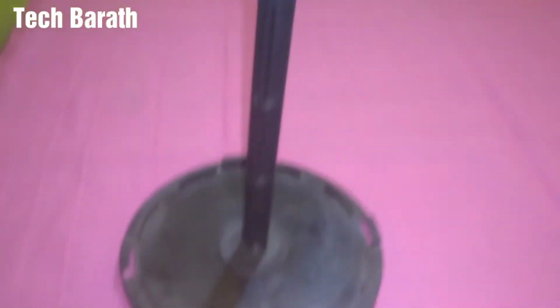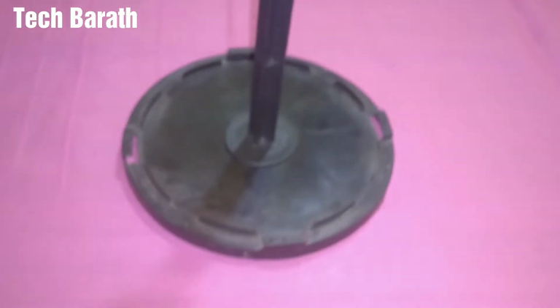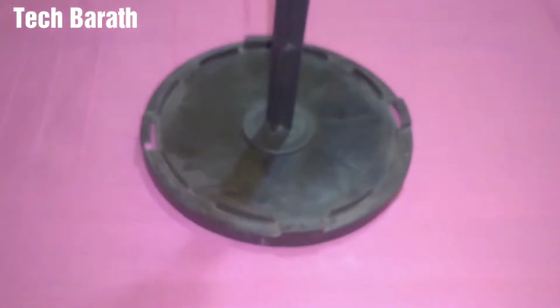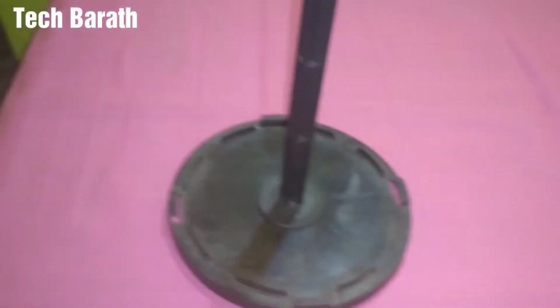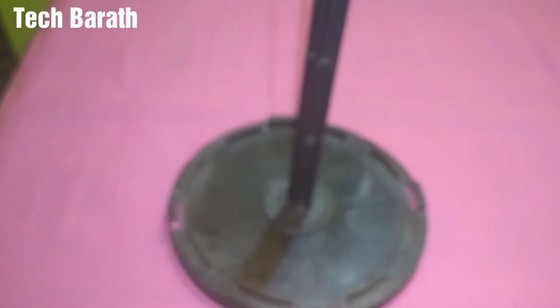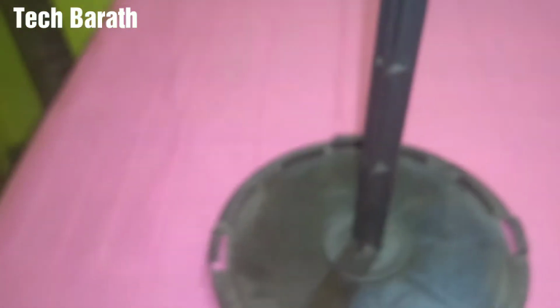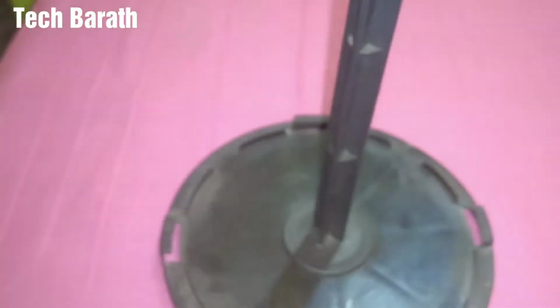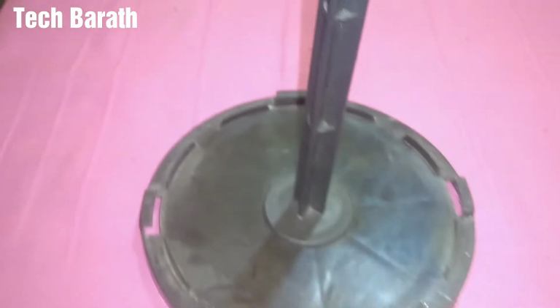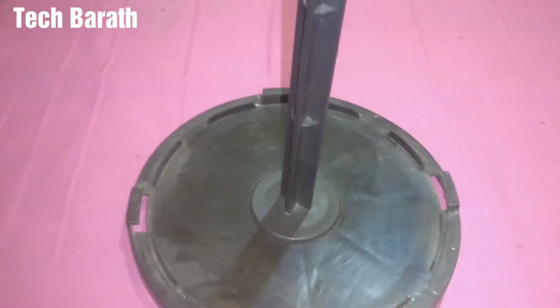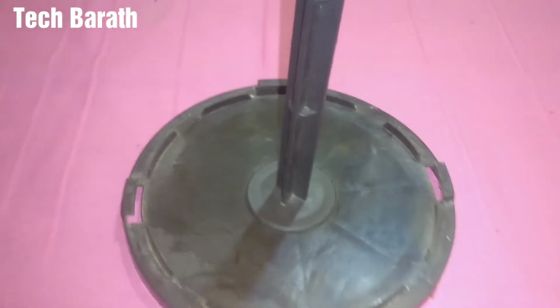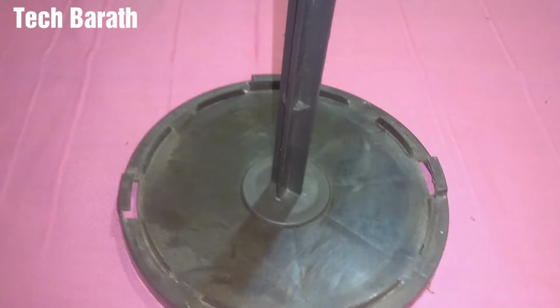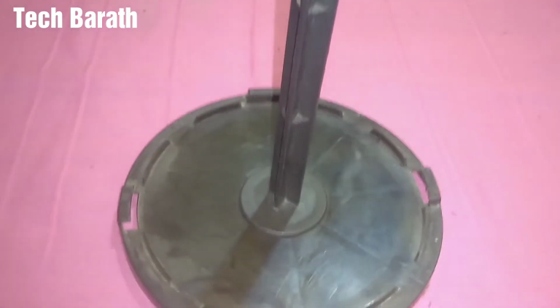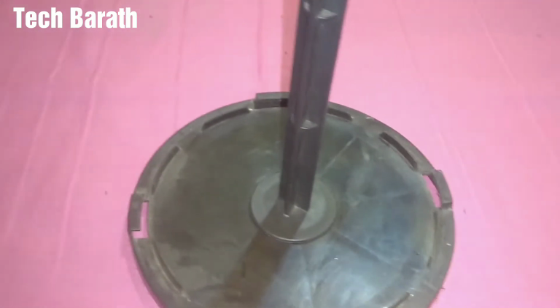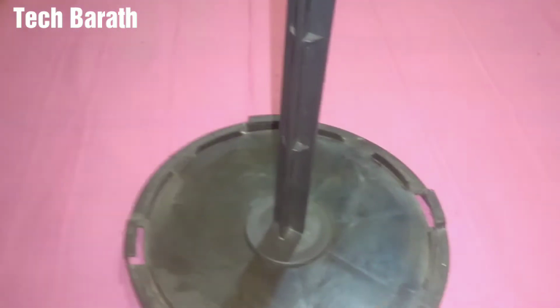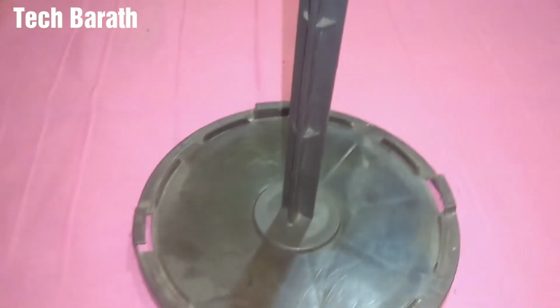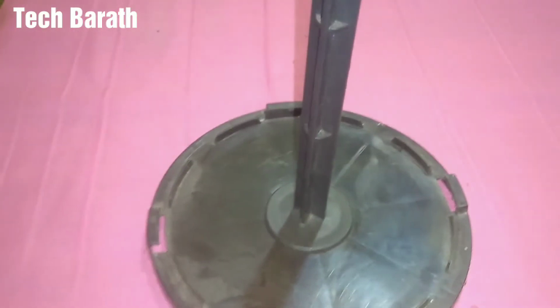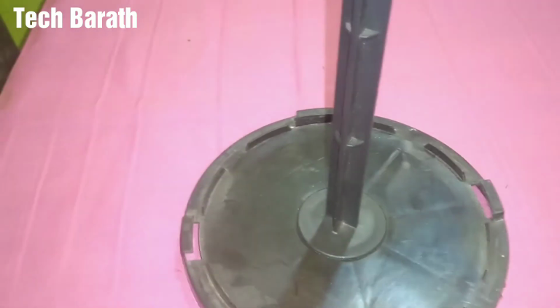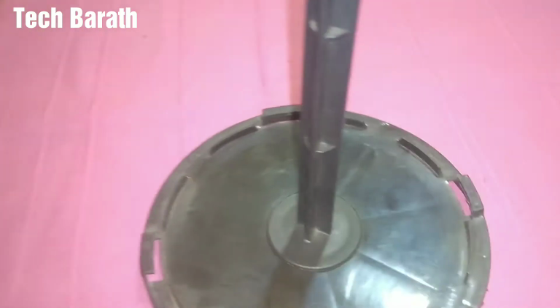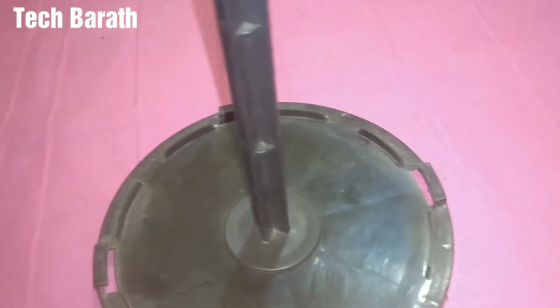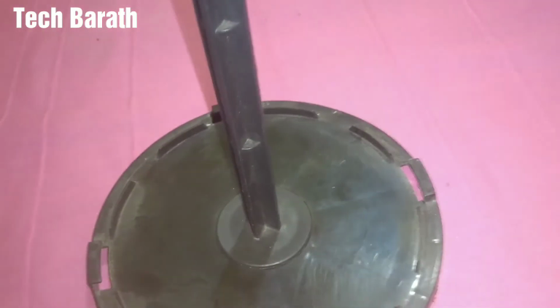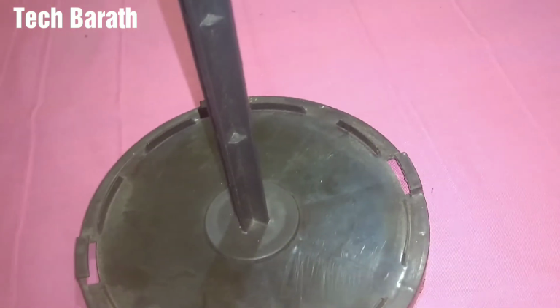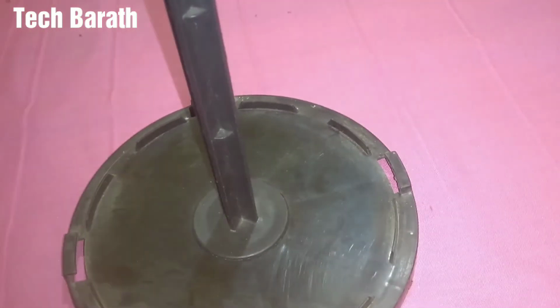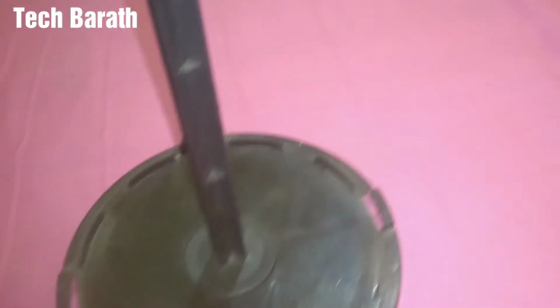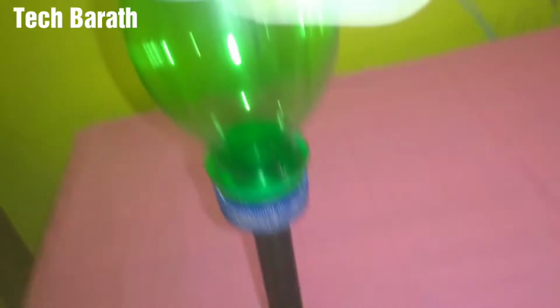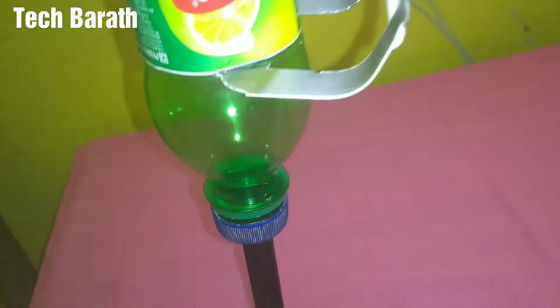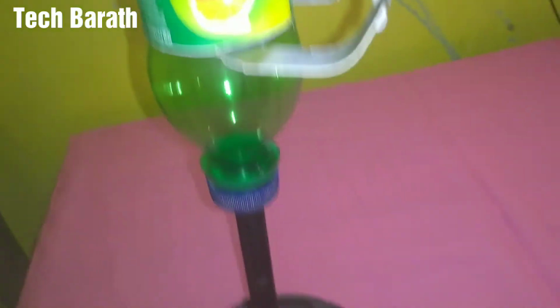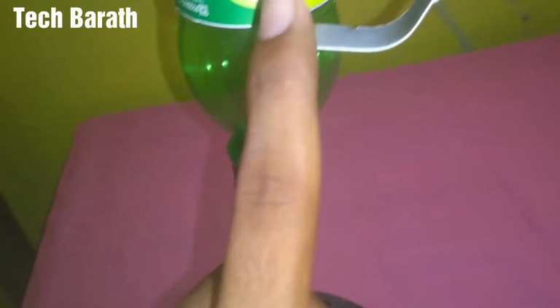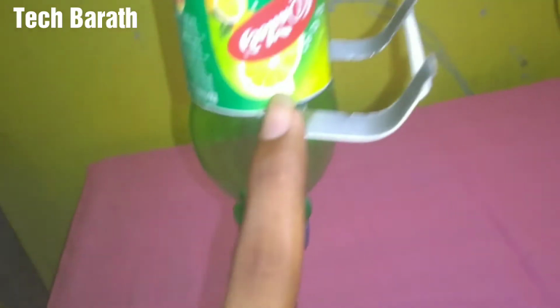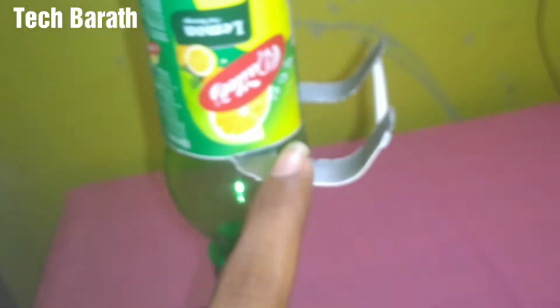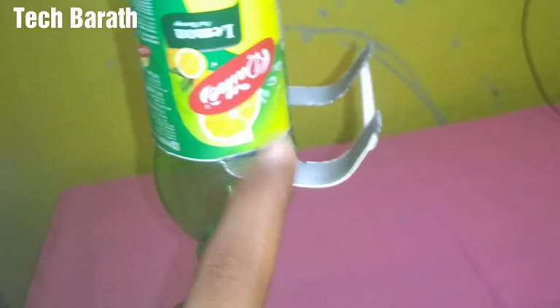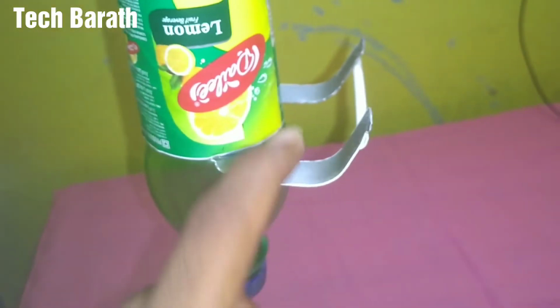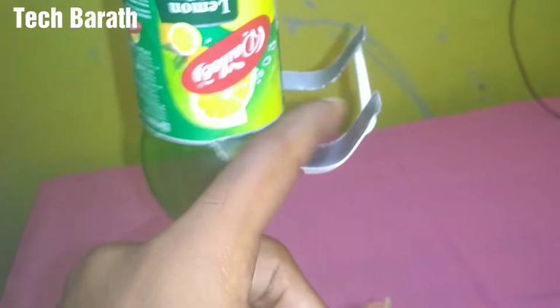This is how to make this tripod. If you want to make this tripod, you can use it on the tripod.